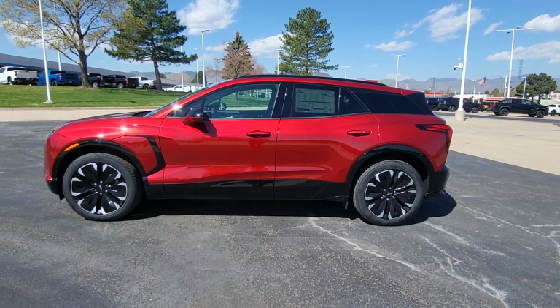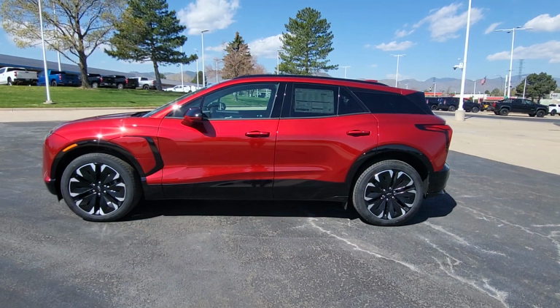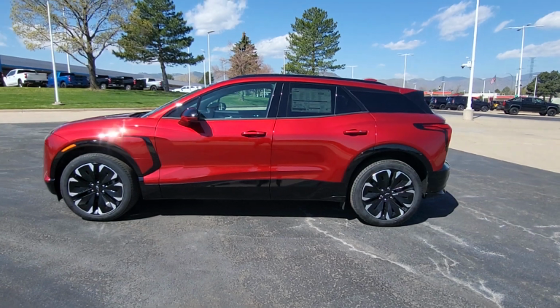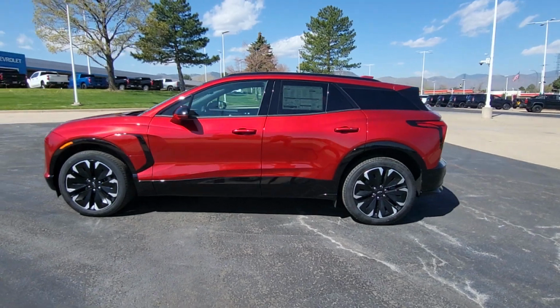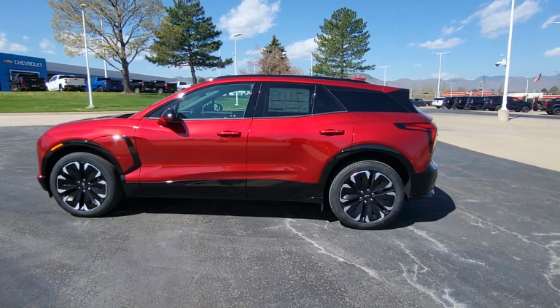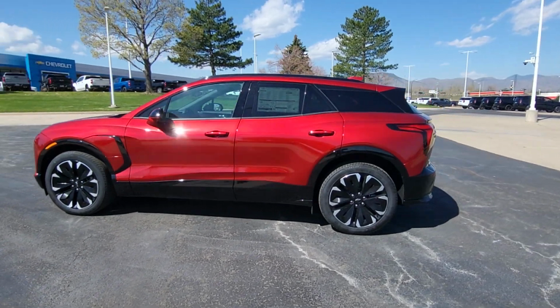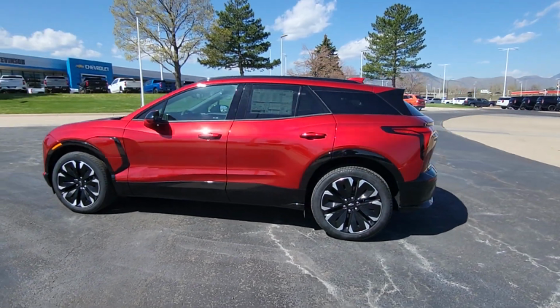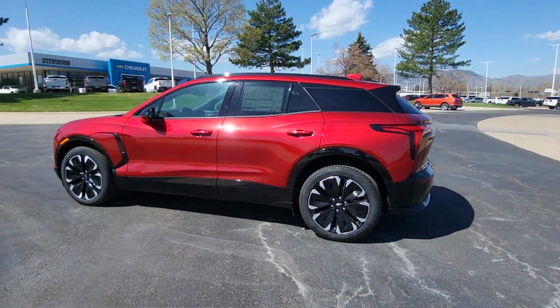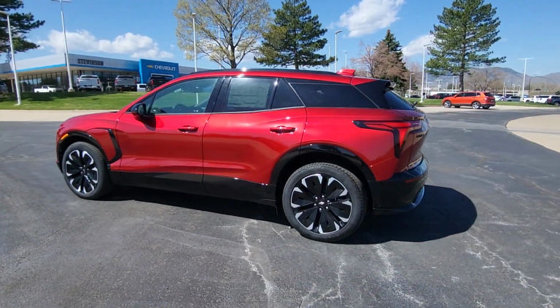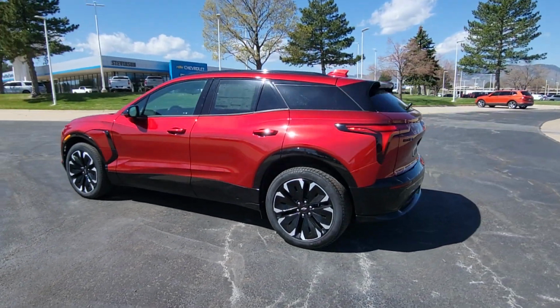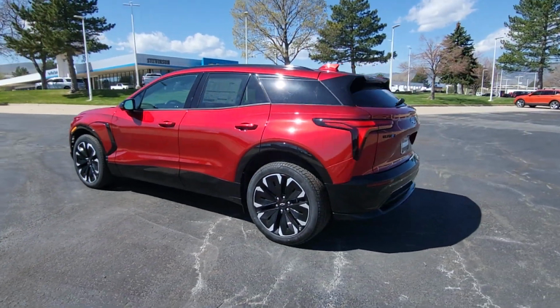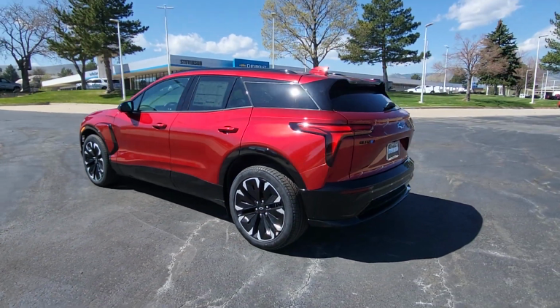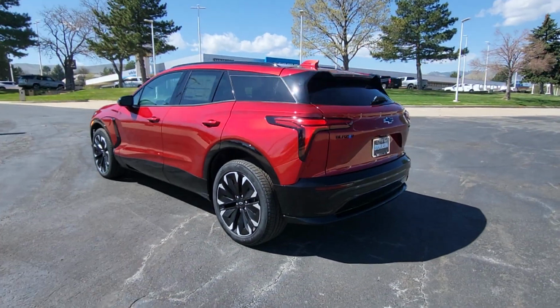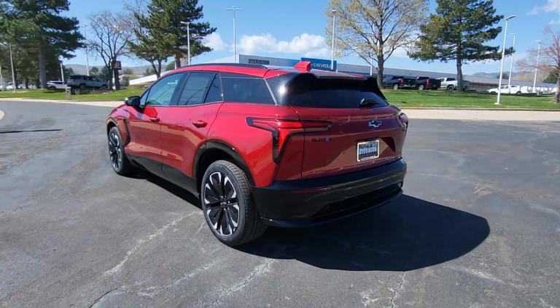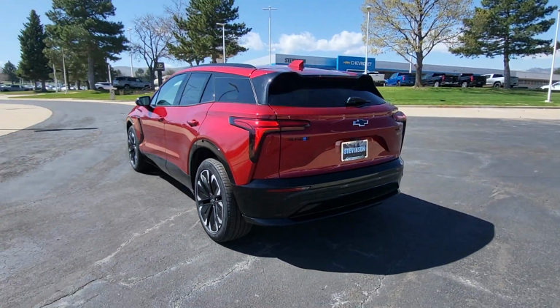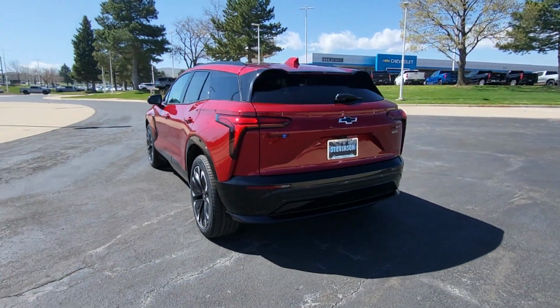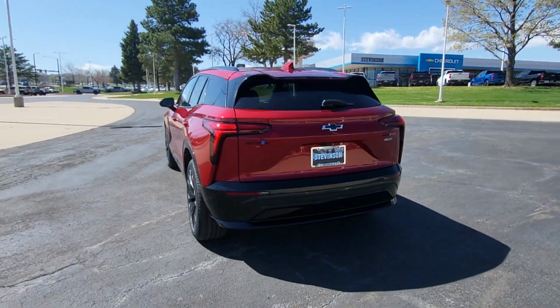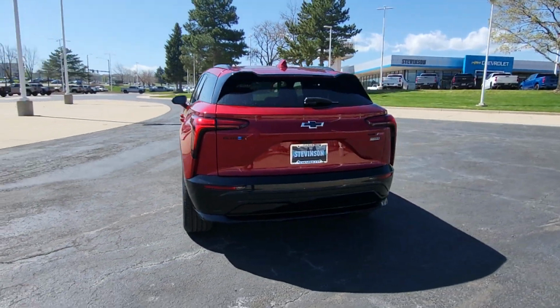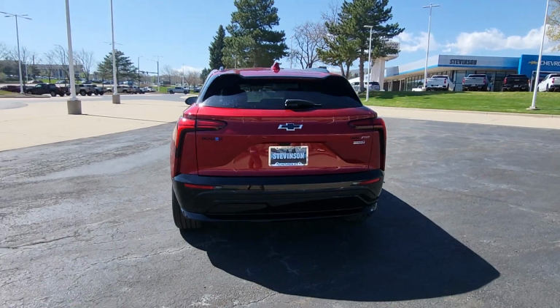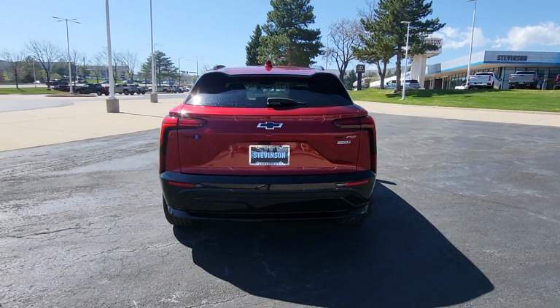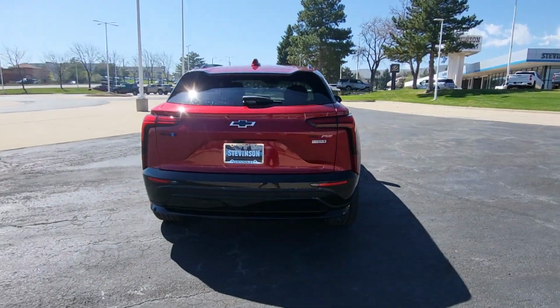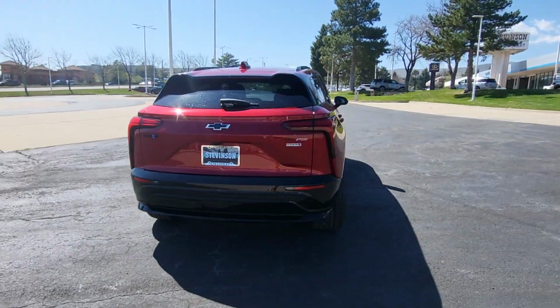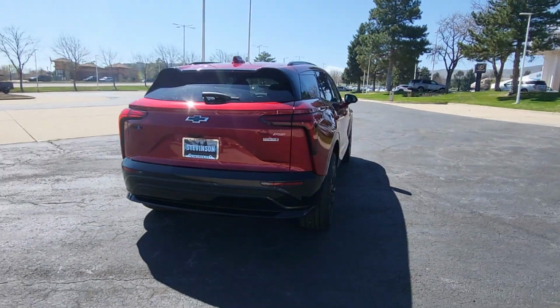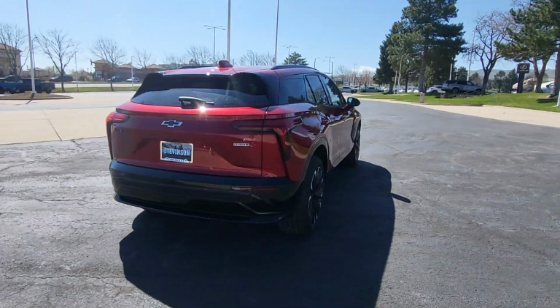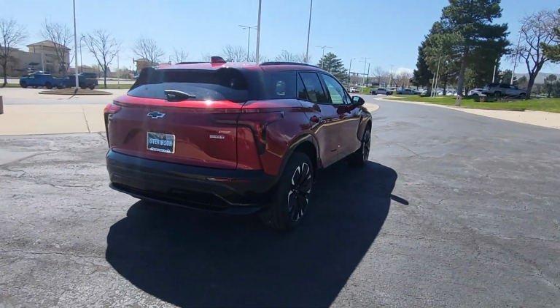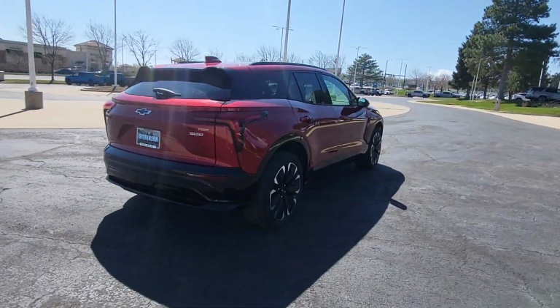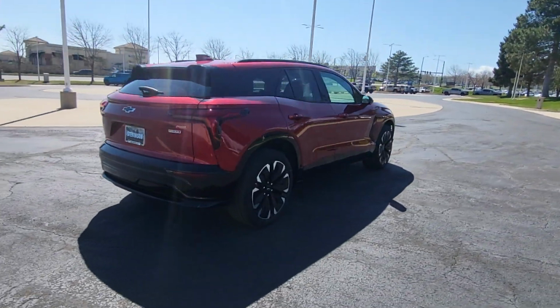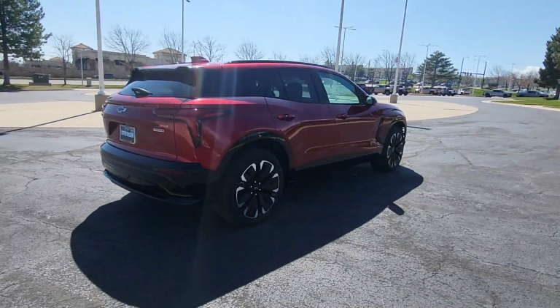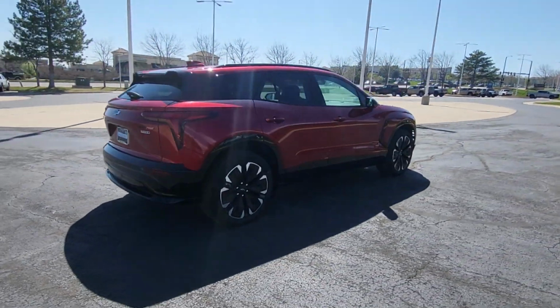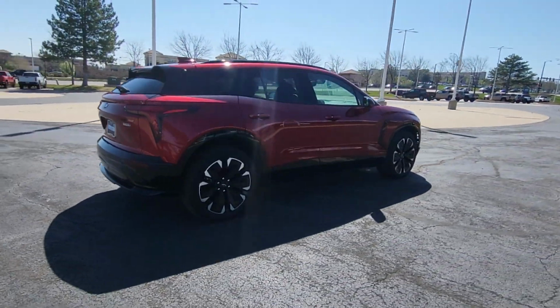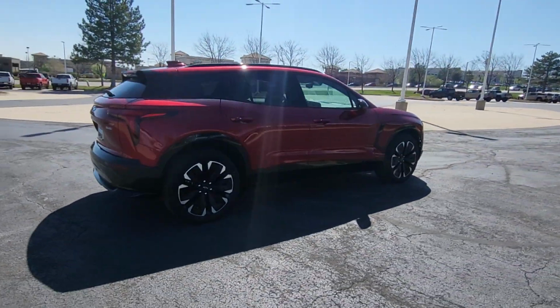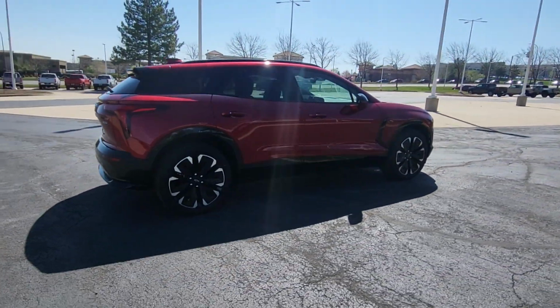Get into a car with value. 2024 Chevrolet Blazer EV. Check out this boldly stylish Chevrolet Blazer LT all-wheel drive EV.